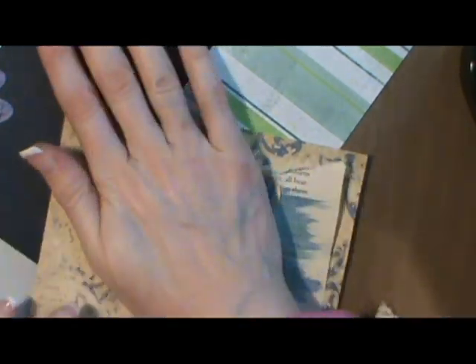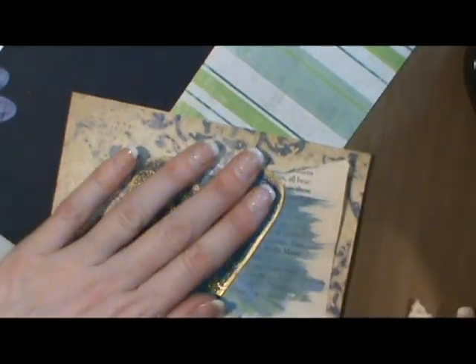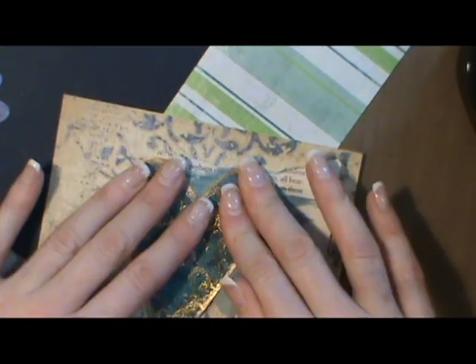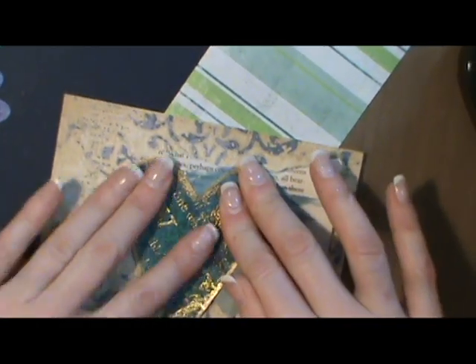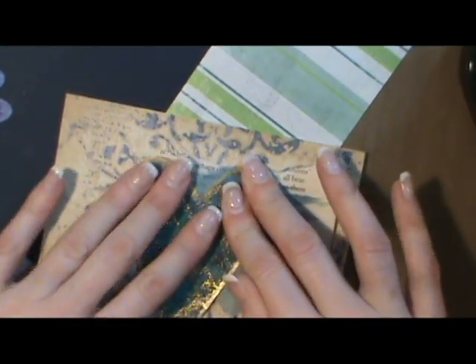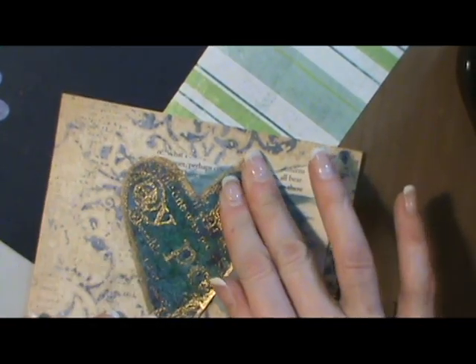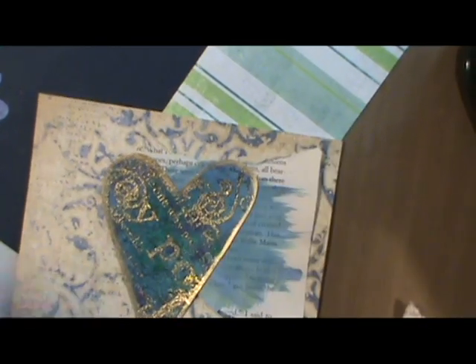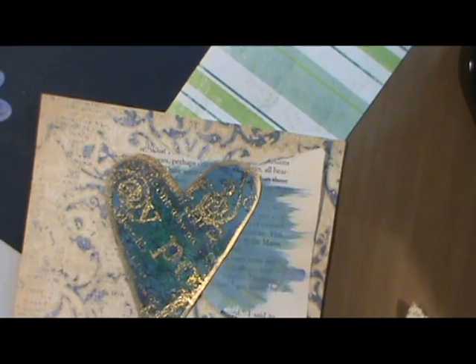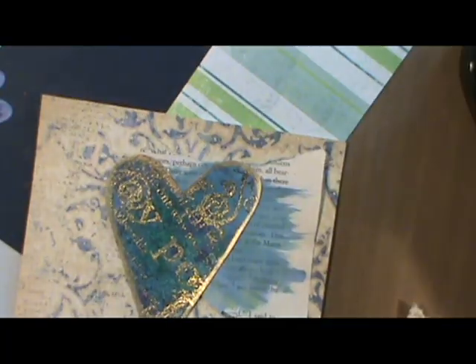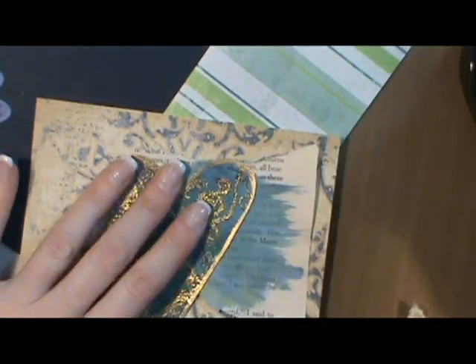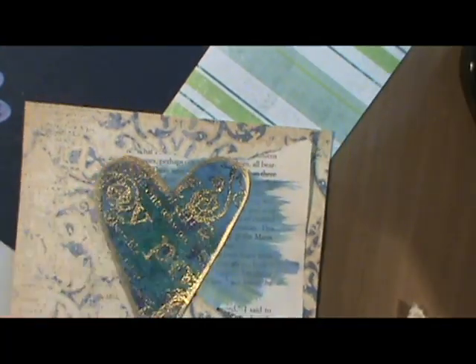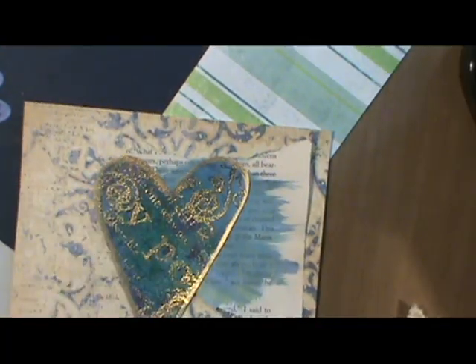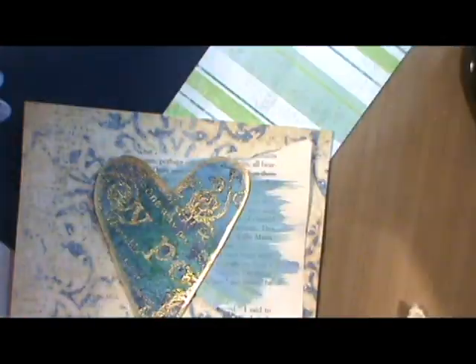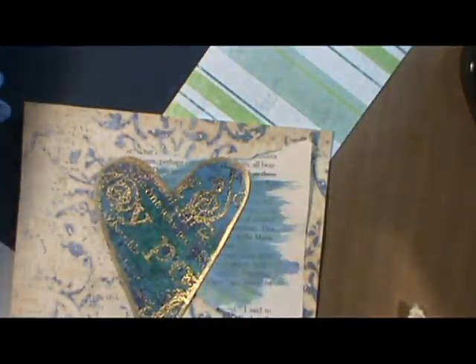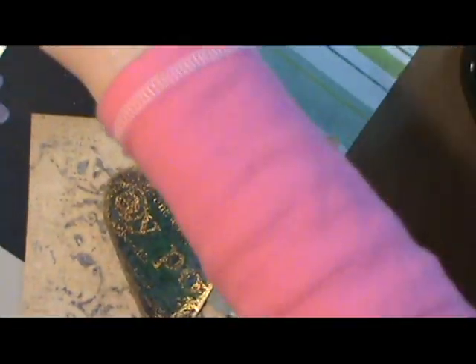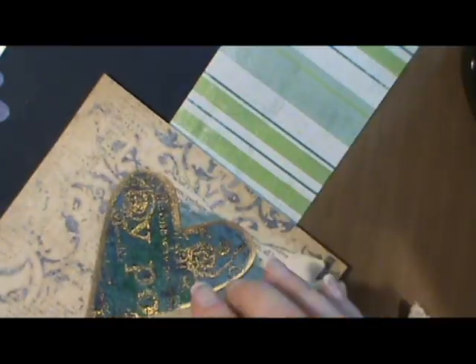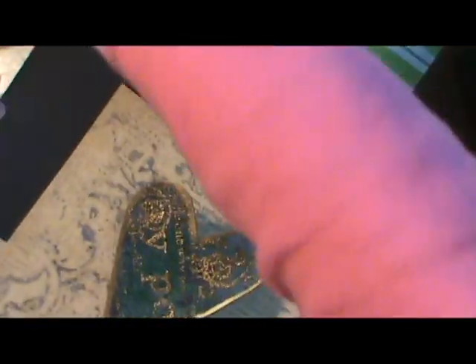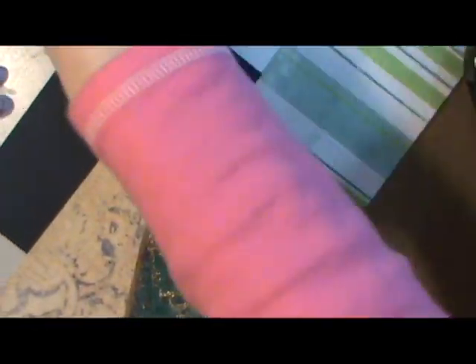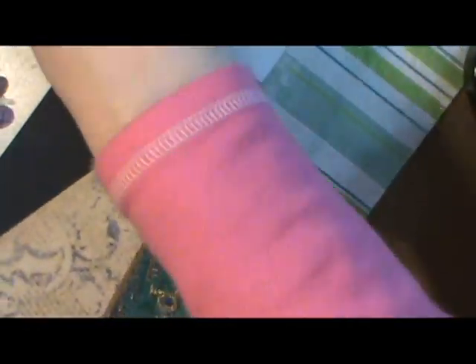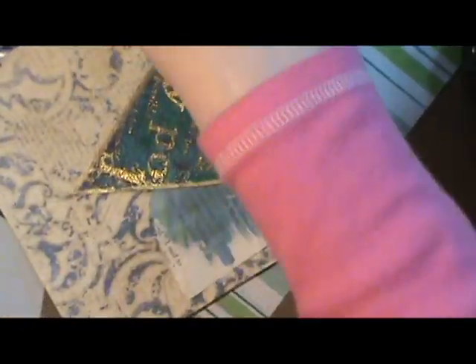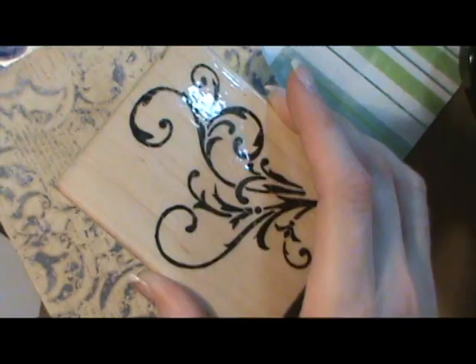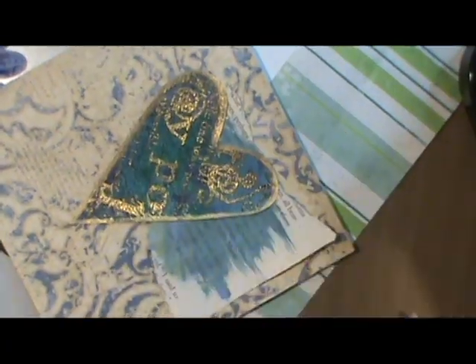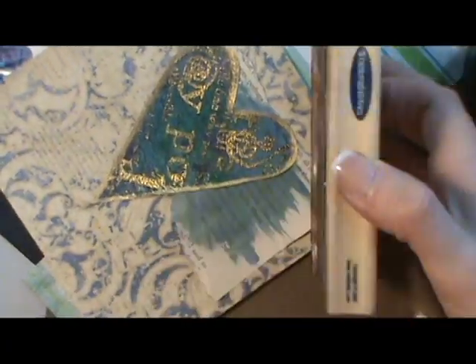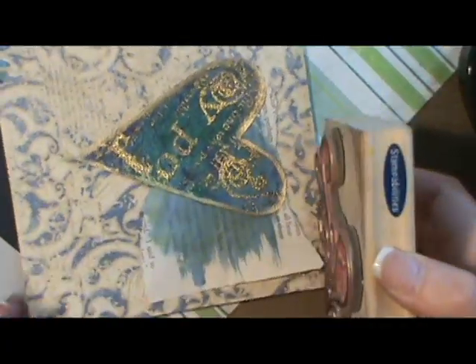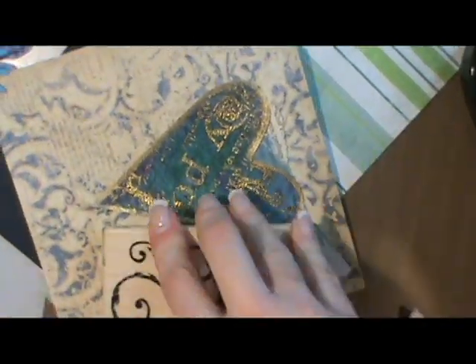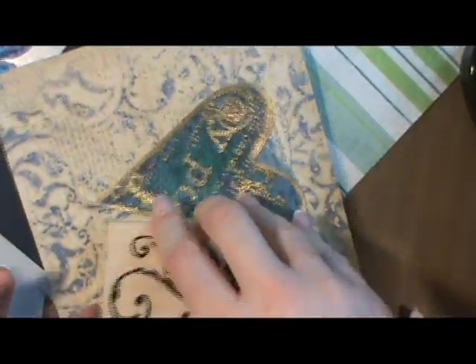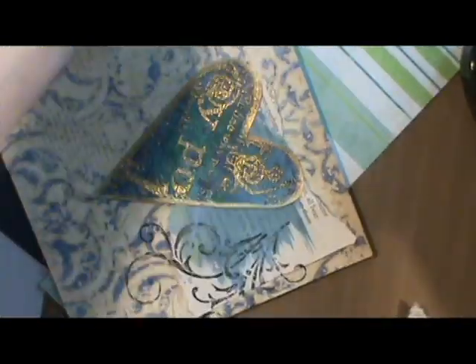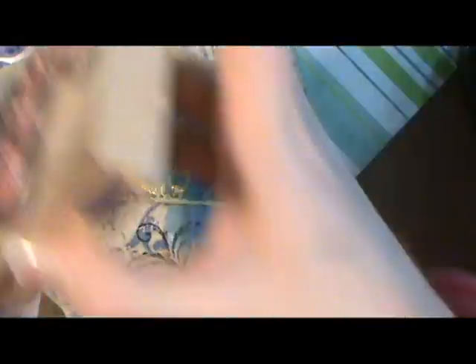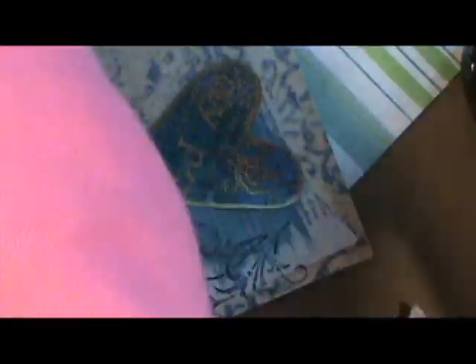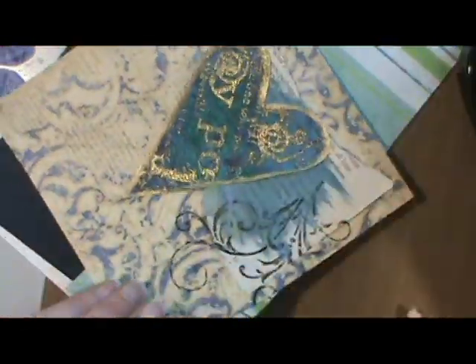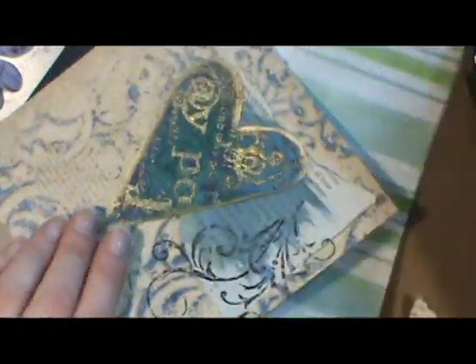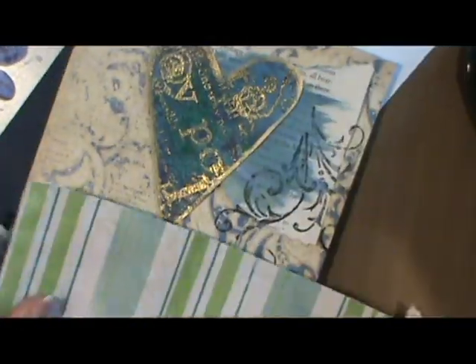Even though I'm going to sew down the heart and another piece of paper, I still like to glue it down just a little bit so that when I go to sew it it won't shift. I found that if I don't glue things down just a little bit that they will shift on me and then I'm not happy with the results.